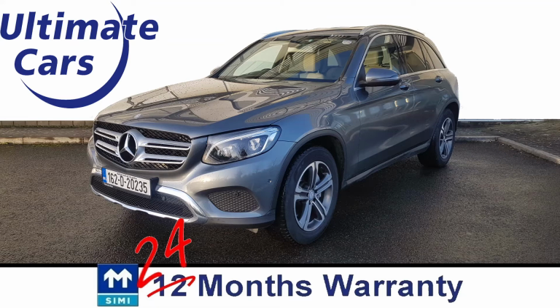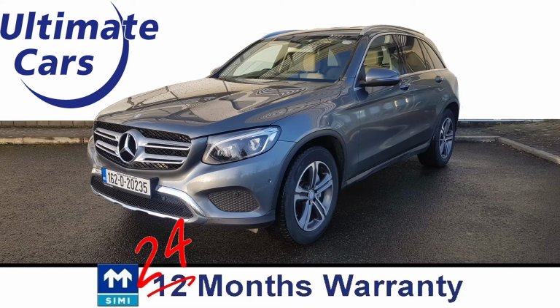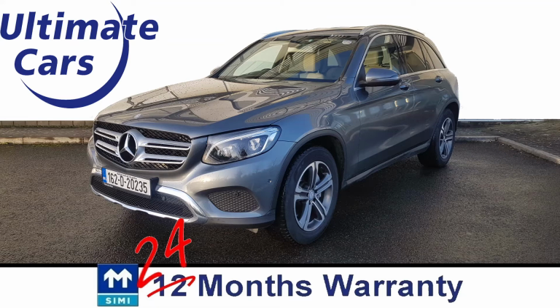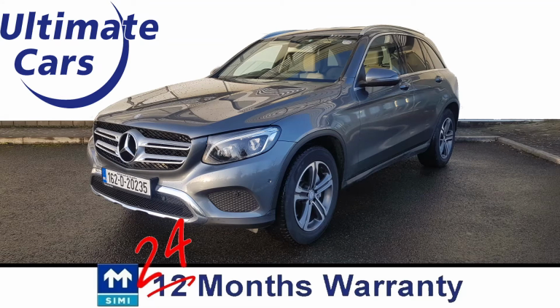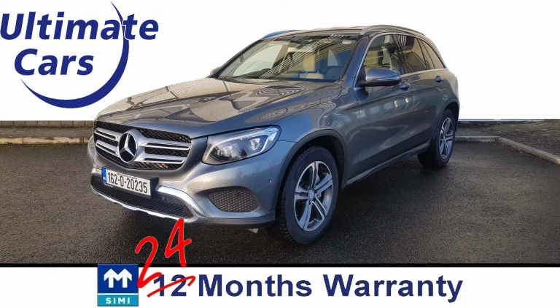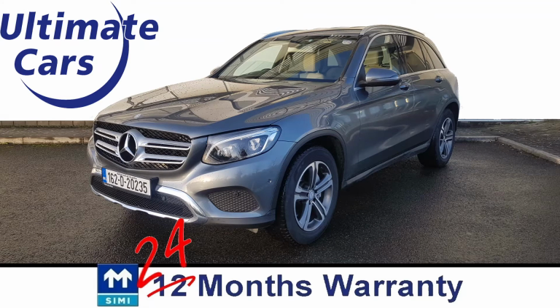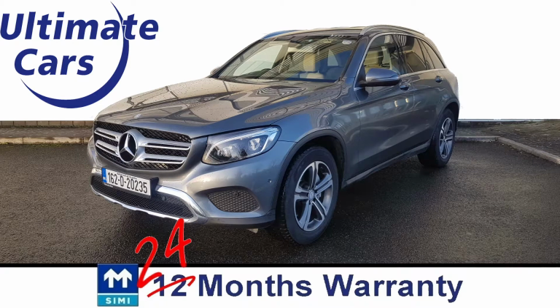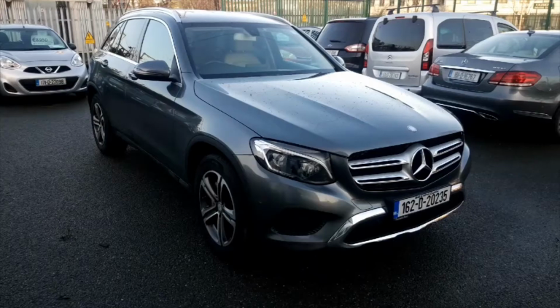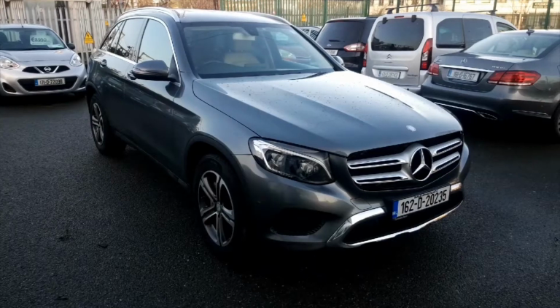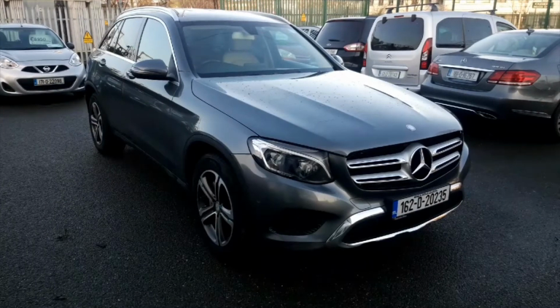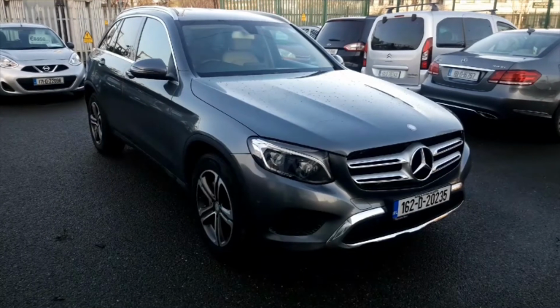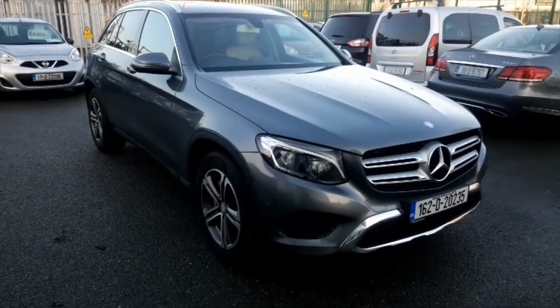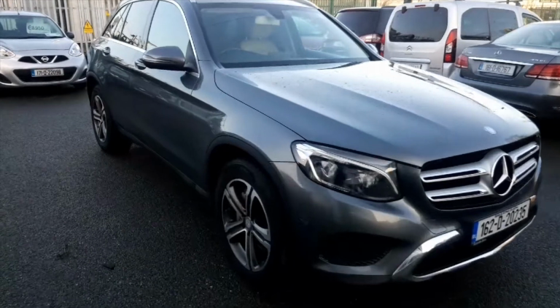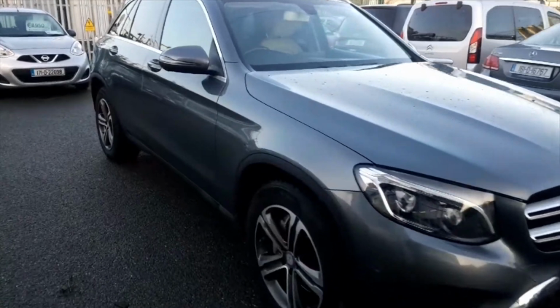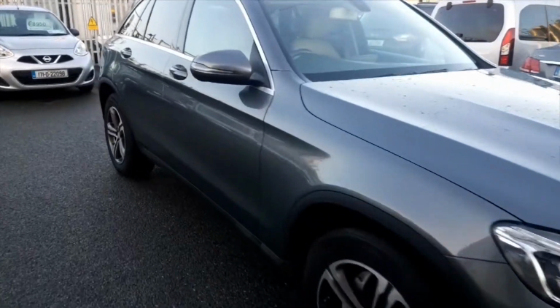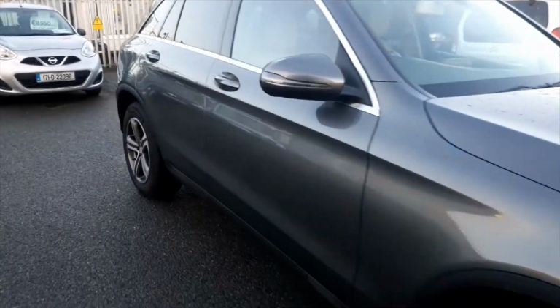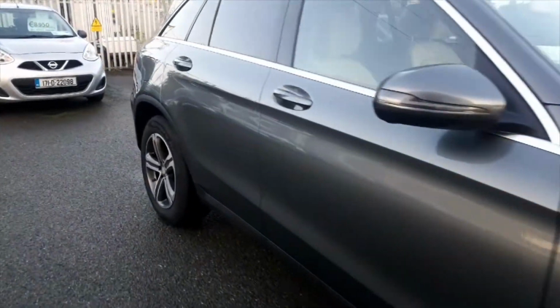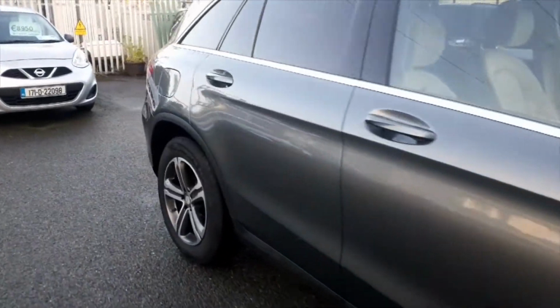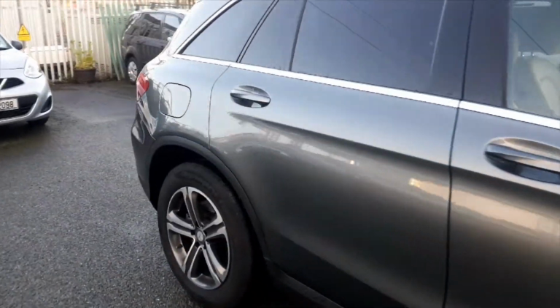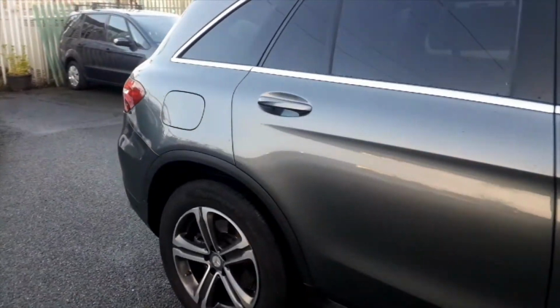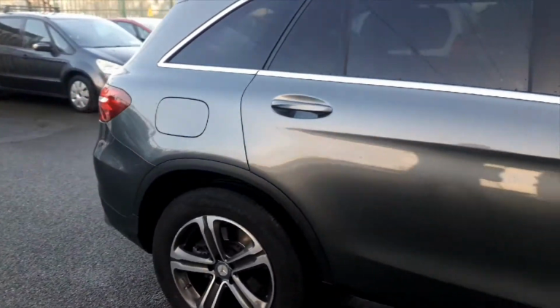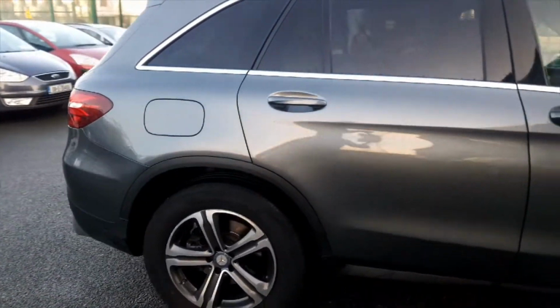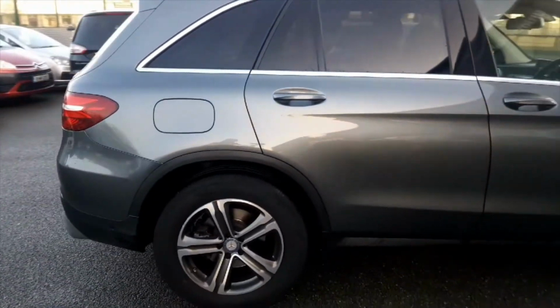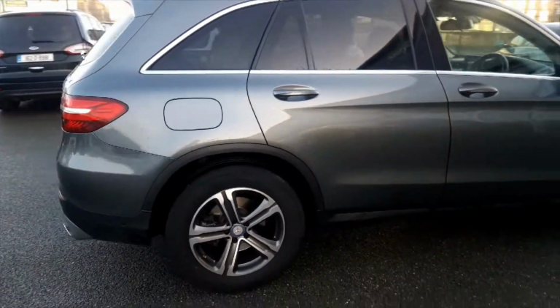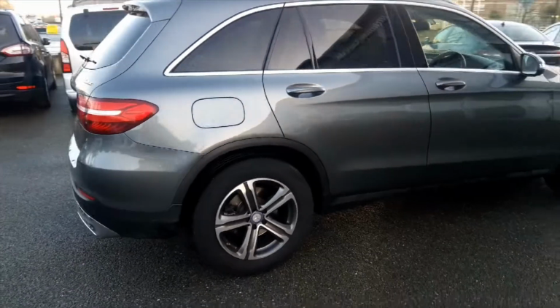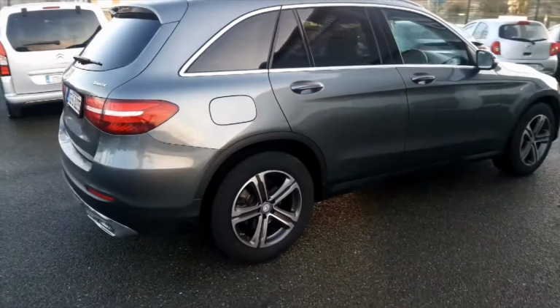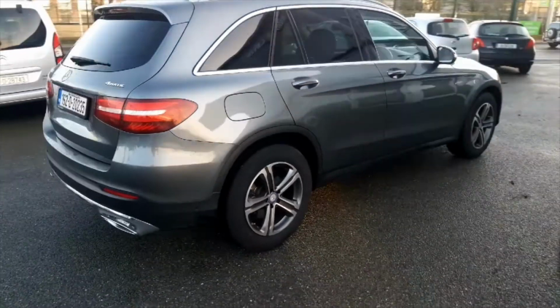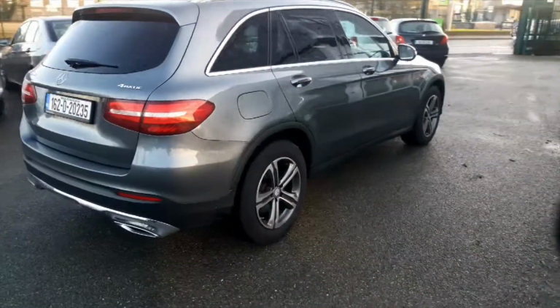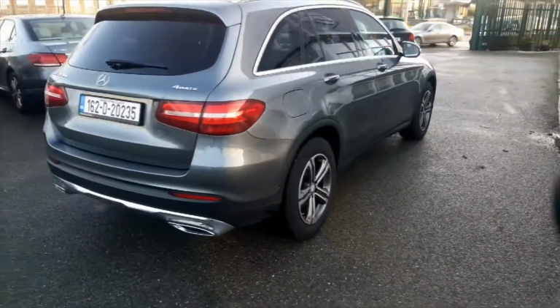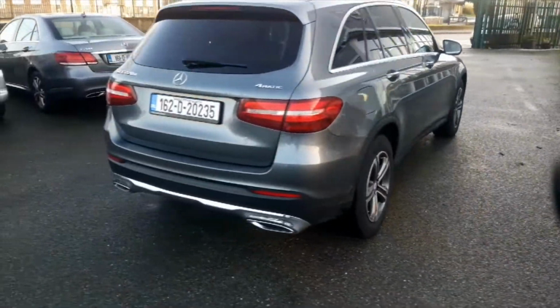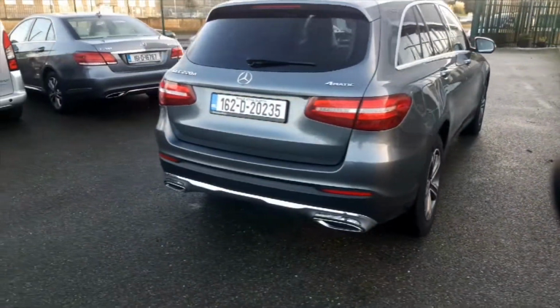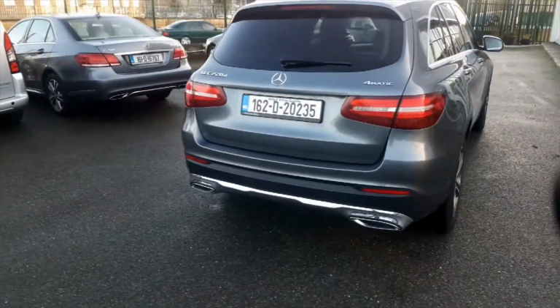Hi, I'm Eugene and welcome to Ultimate Cars. This is a 2016, or 162 Dublin registered, Mercedes GLC 220 with 170bhp and it's 4-wheel drive.